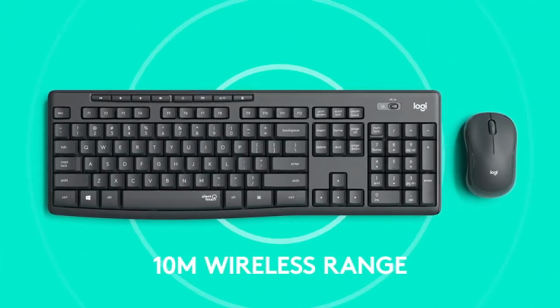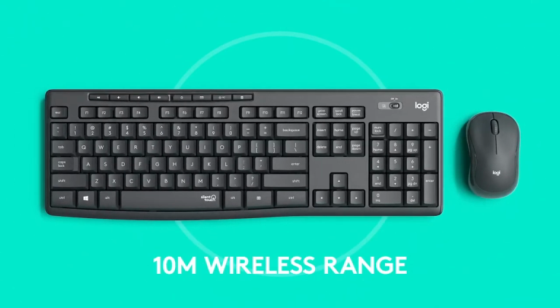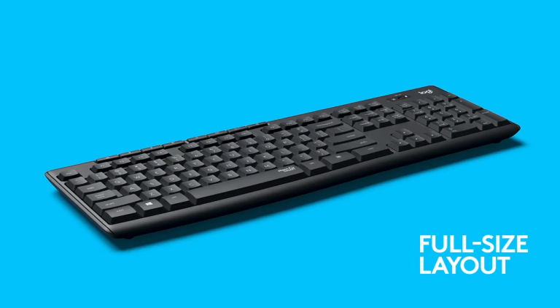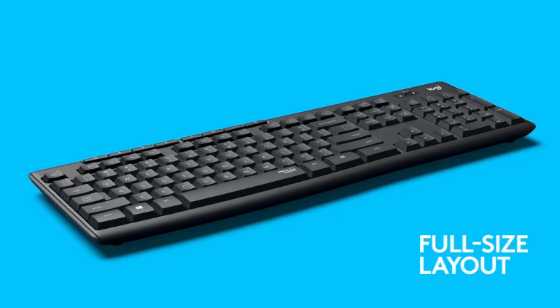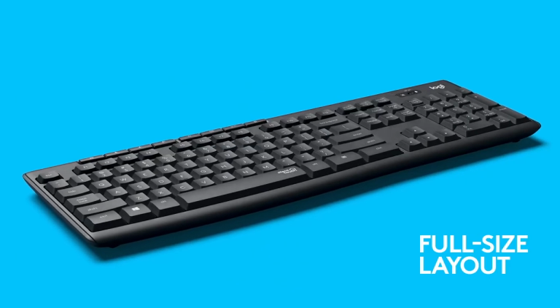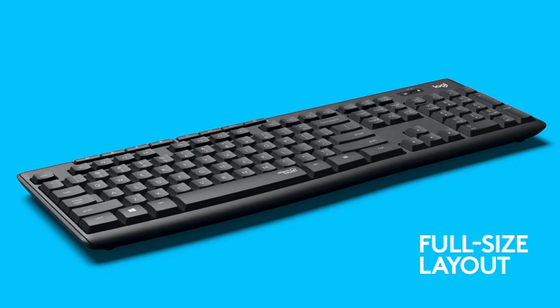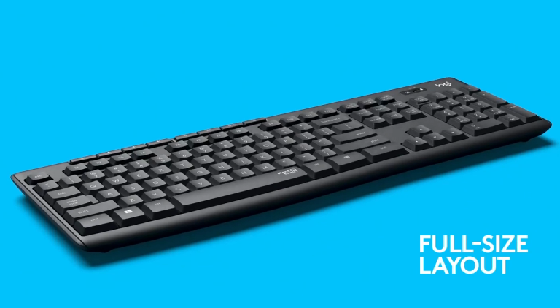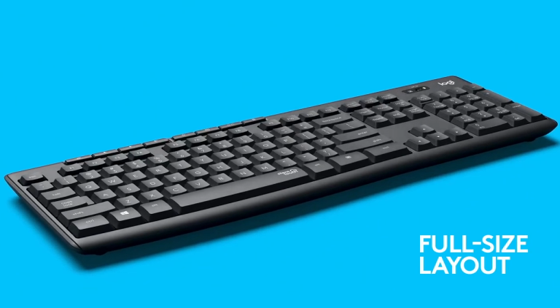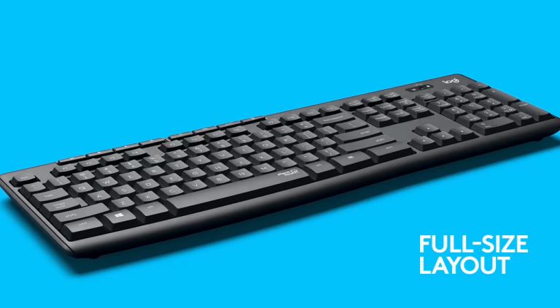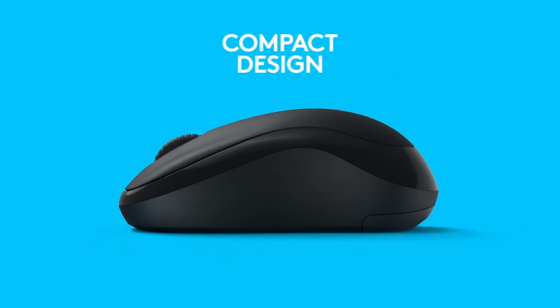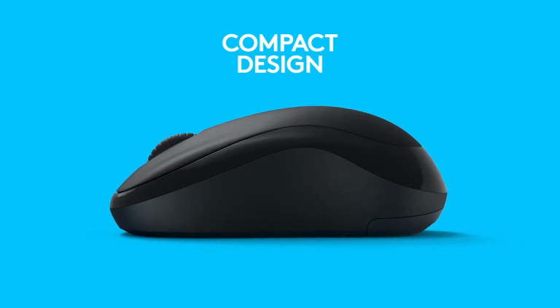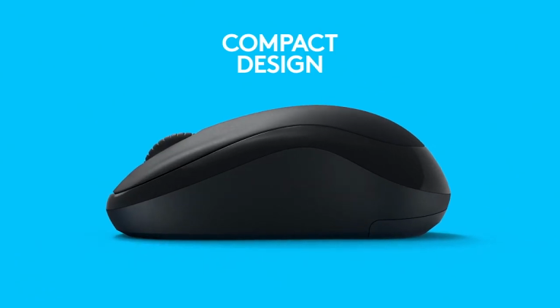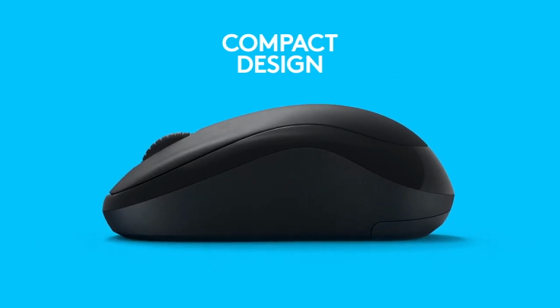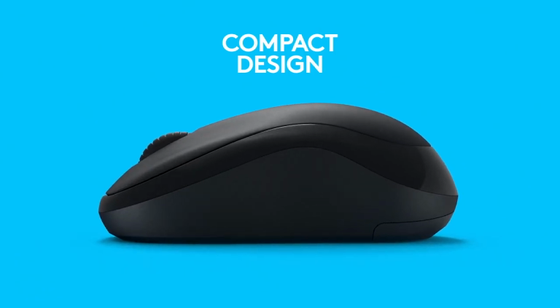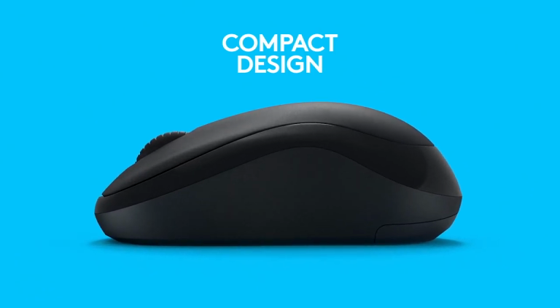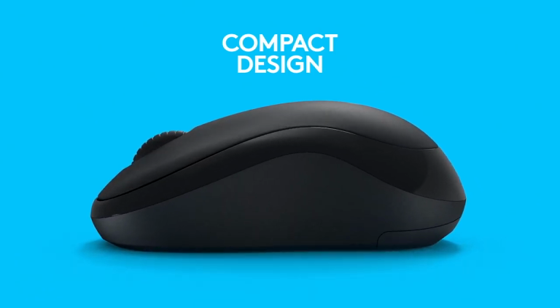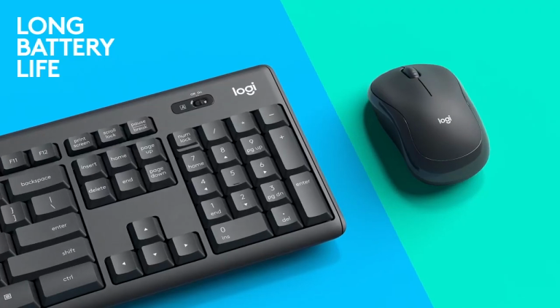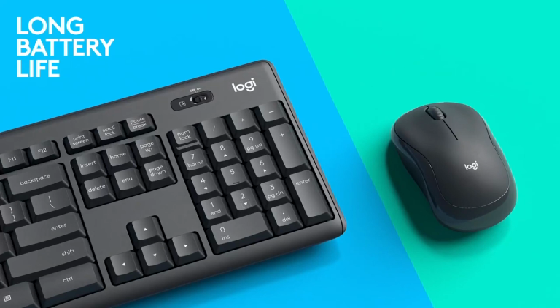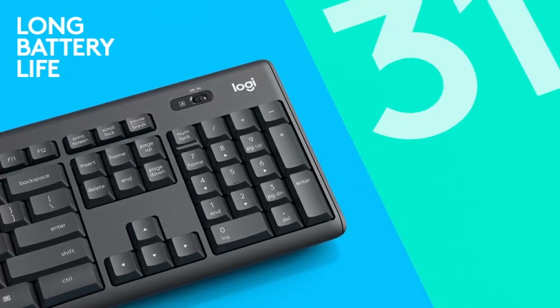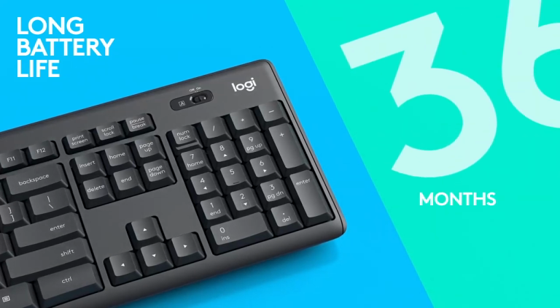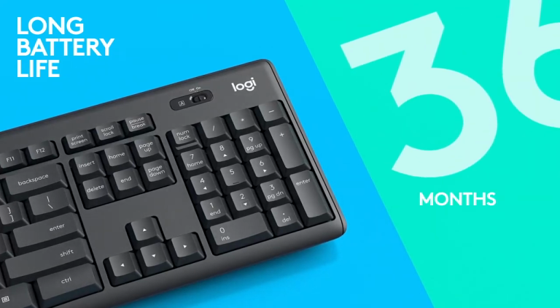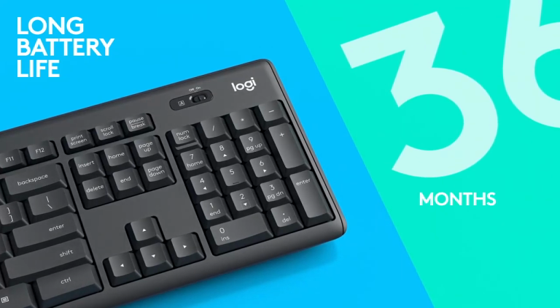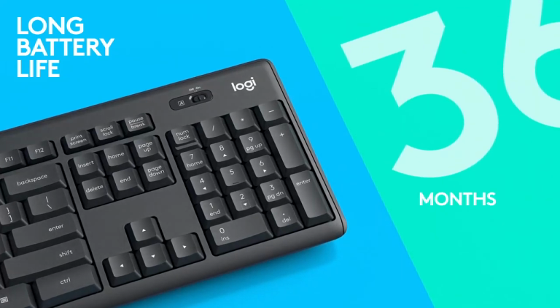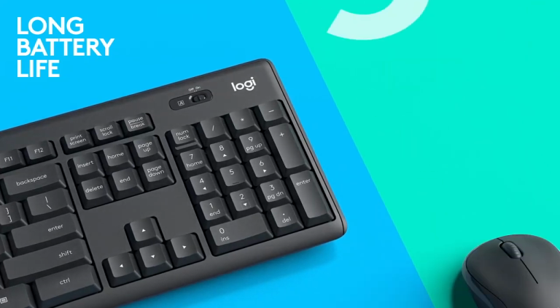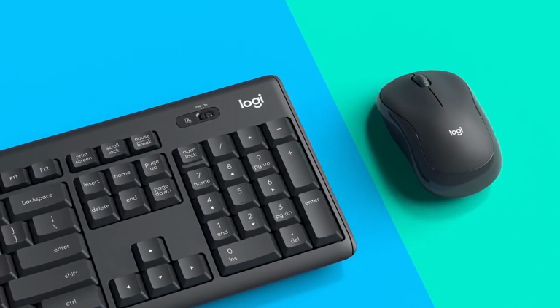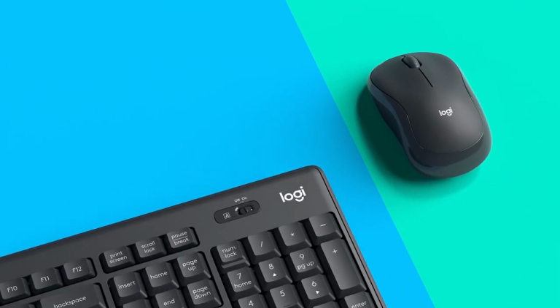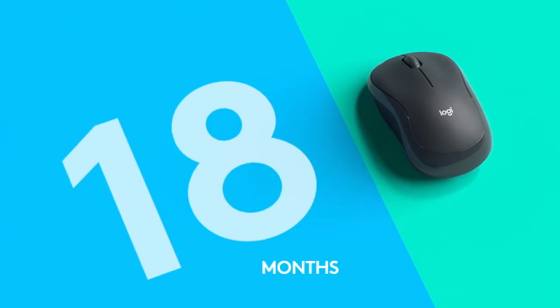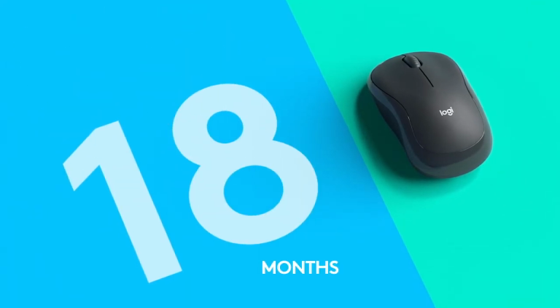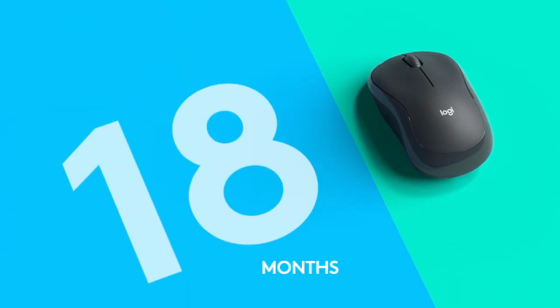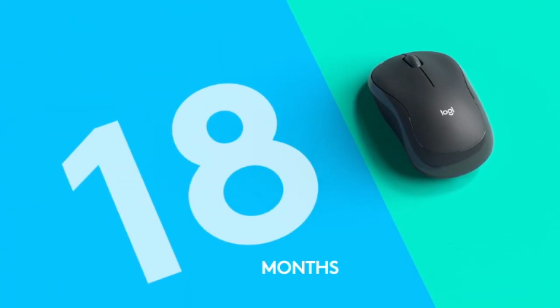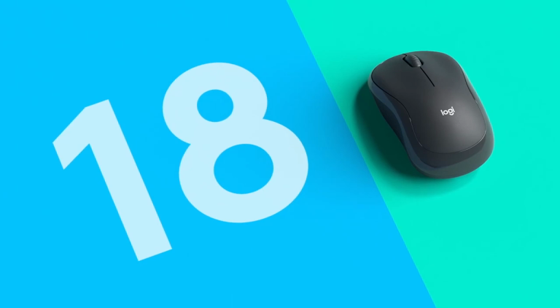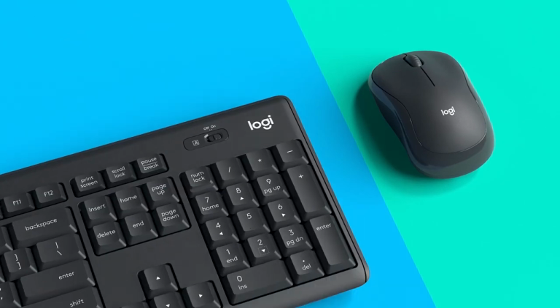Keyboard with 8 useful shortcuts and a full numpad for faster data entry and navigation. Silent touch technology for quiet clicks, and a contoured and portable shape with smooth, precise clicking and pointing on most surfaces.